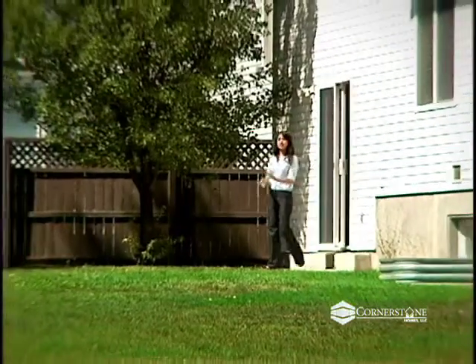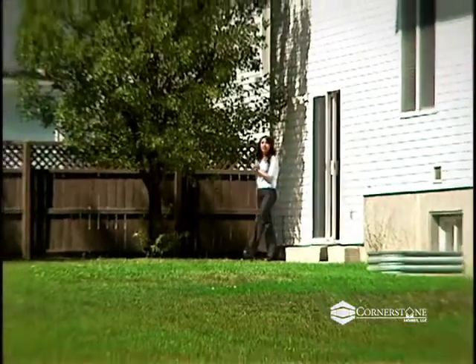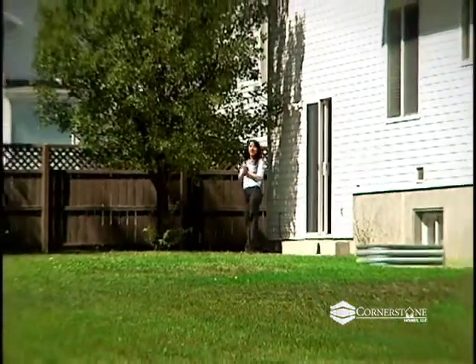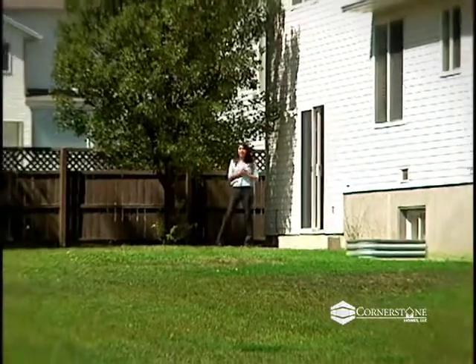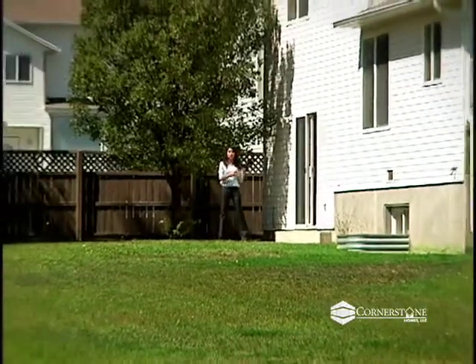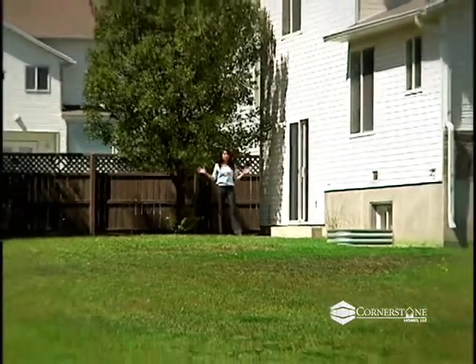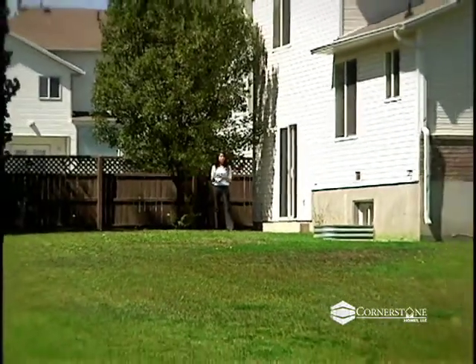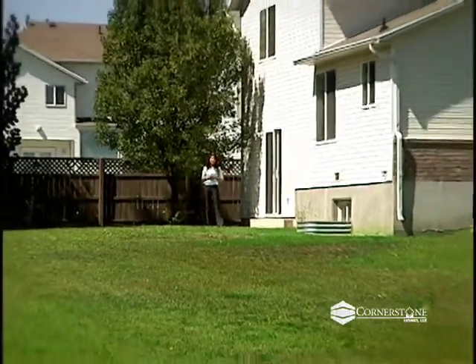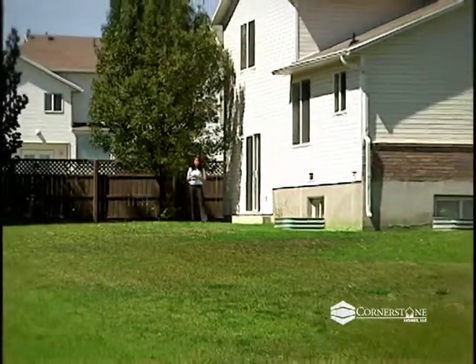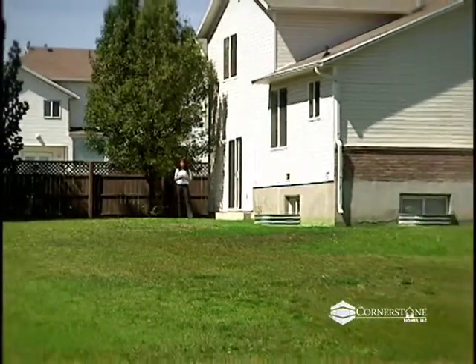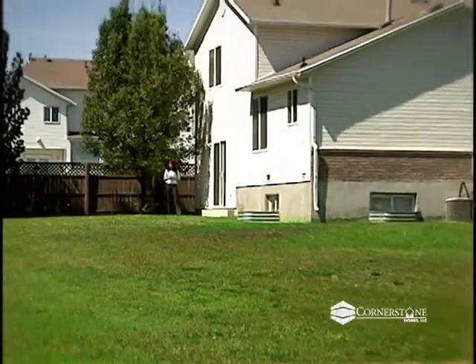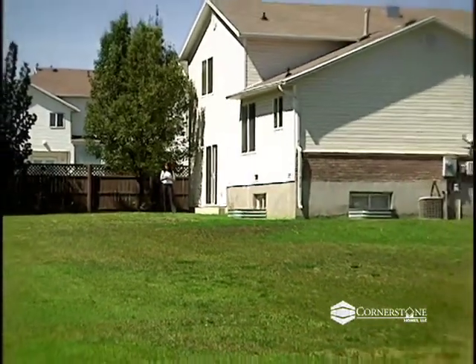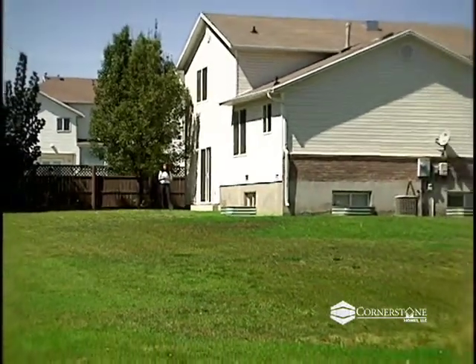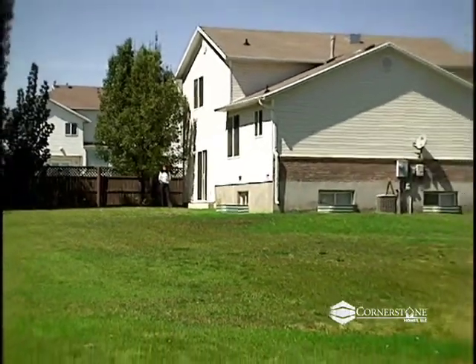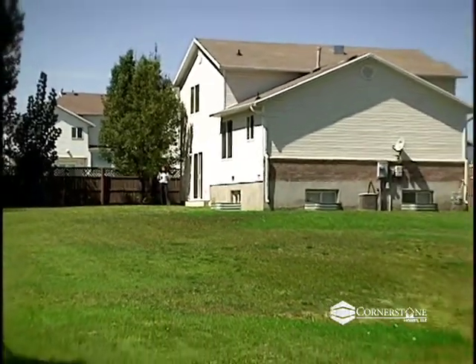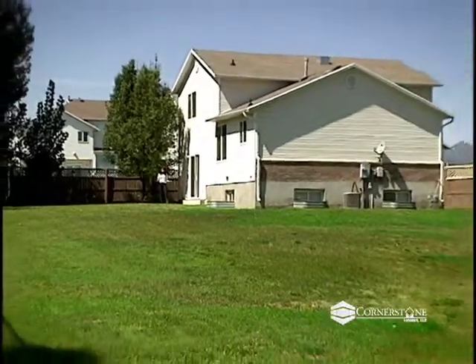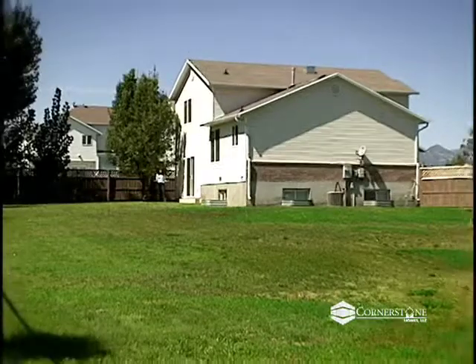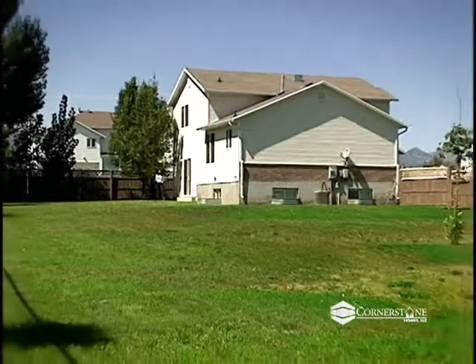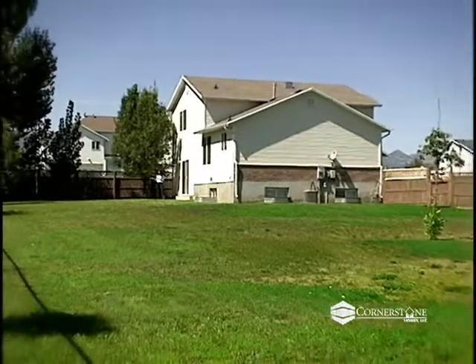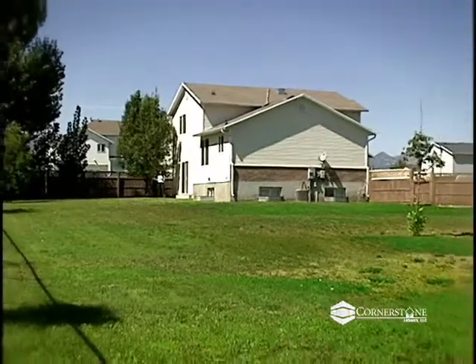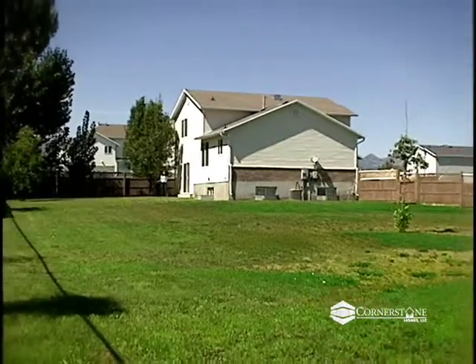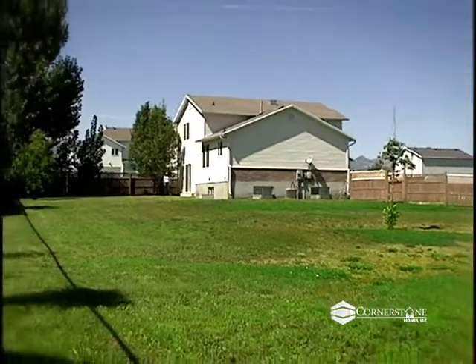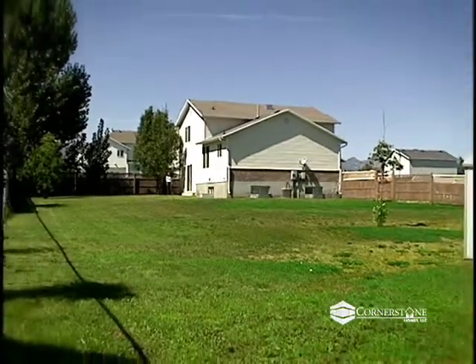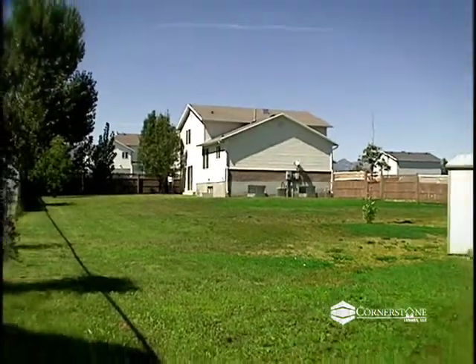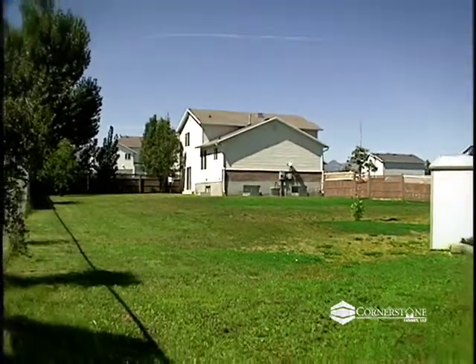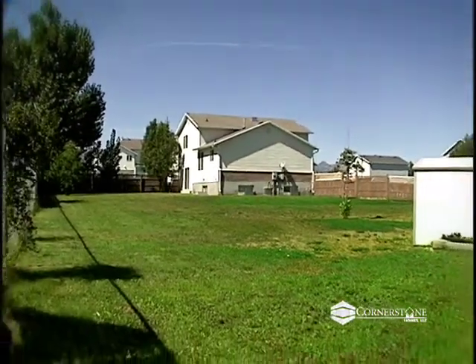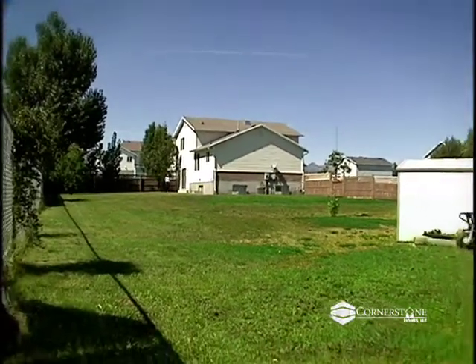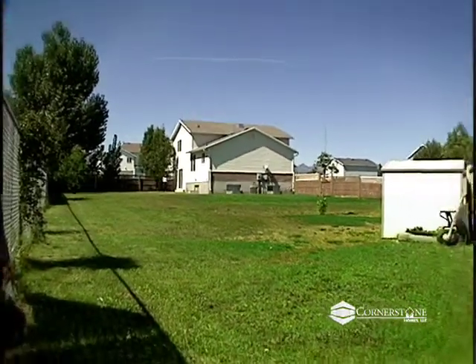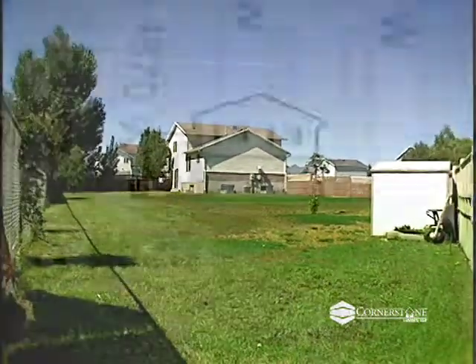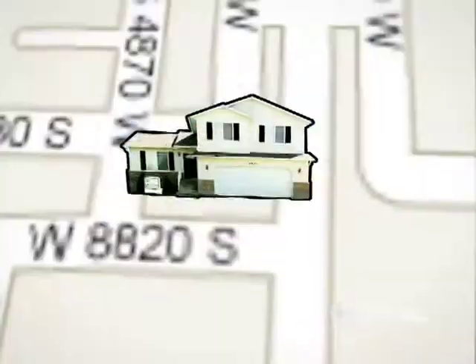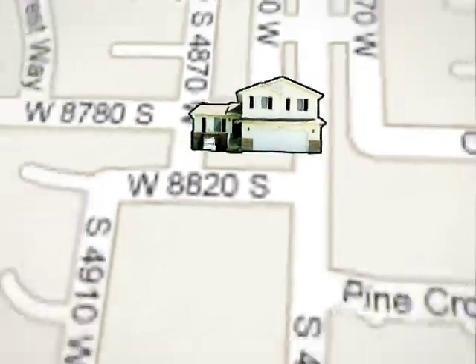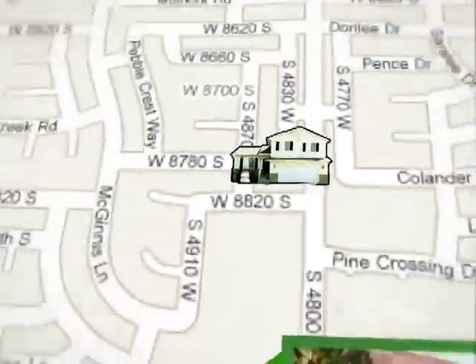Looking to the backyard, there's an enormous lot for plenty of outdoor games and fun, with enough room for a pool or additional building. Going outside brings us to the next great thing about this home — the neighborhood.